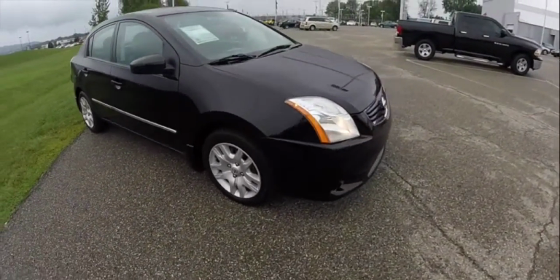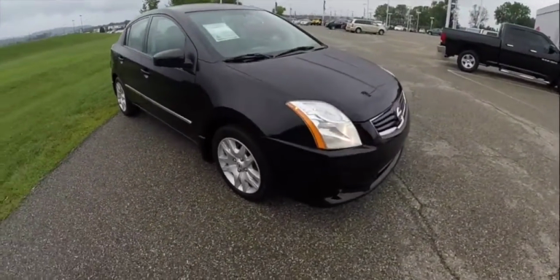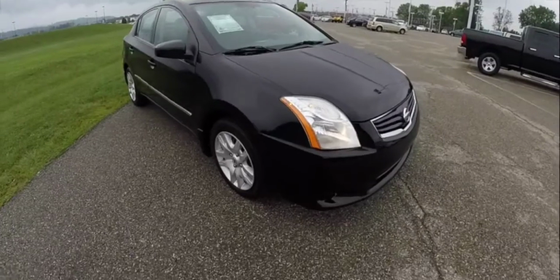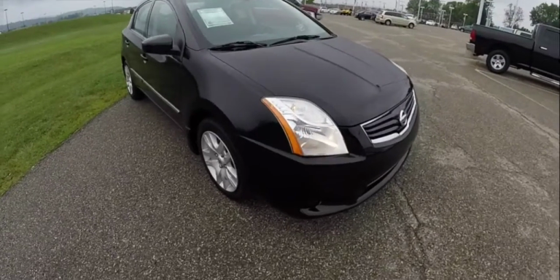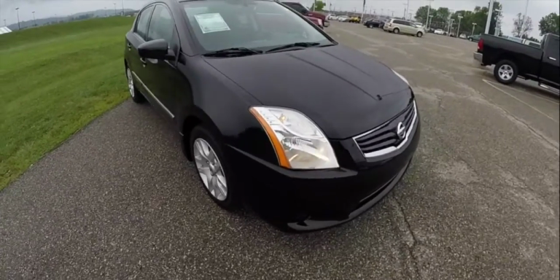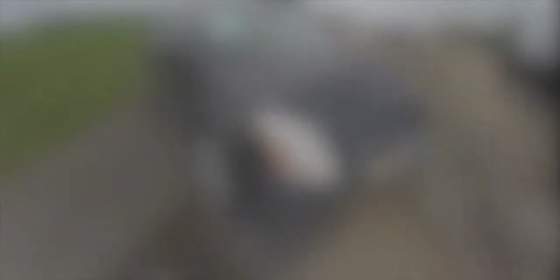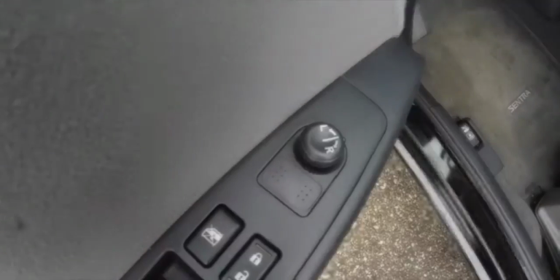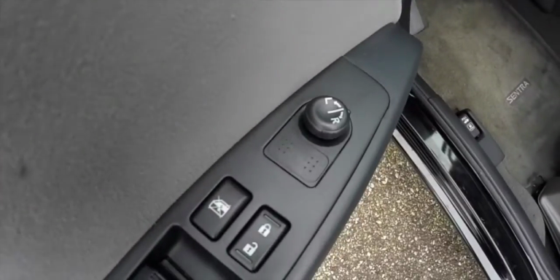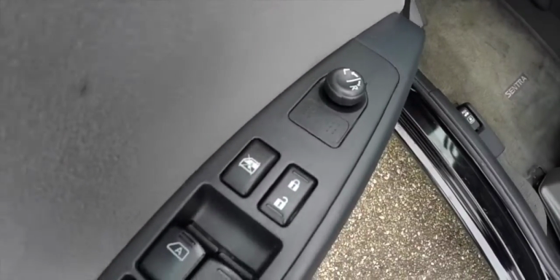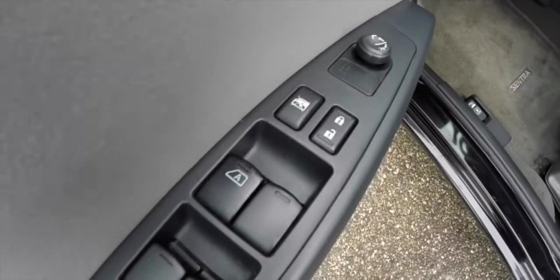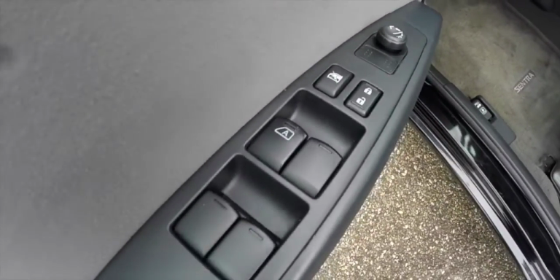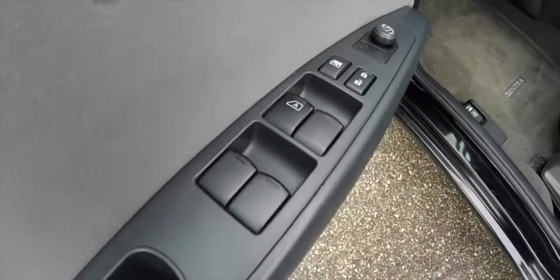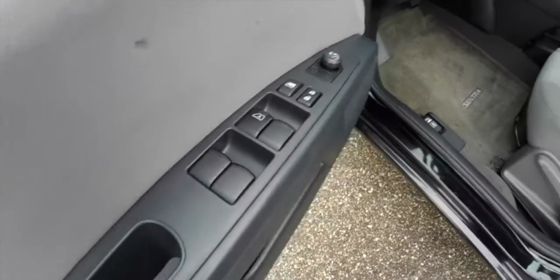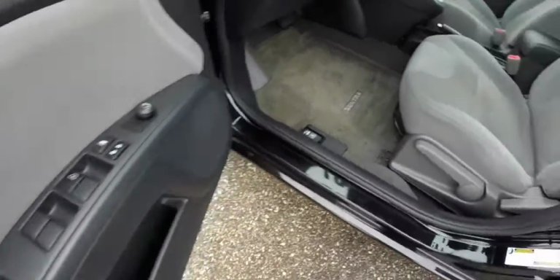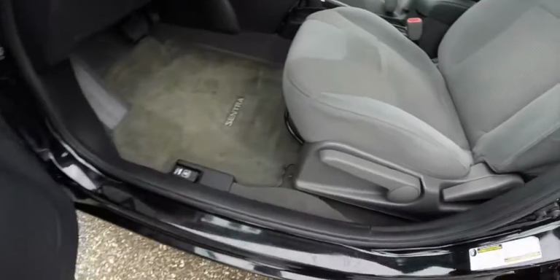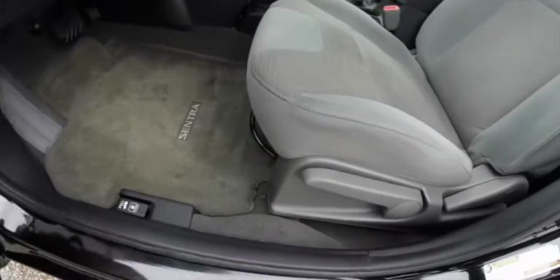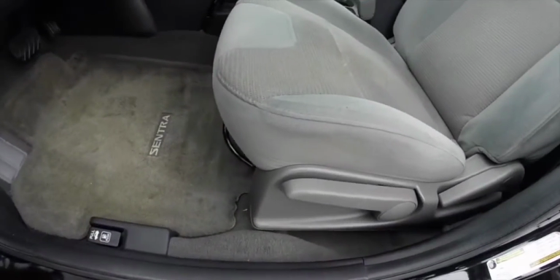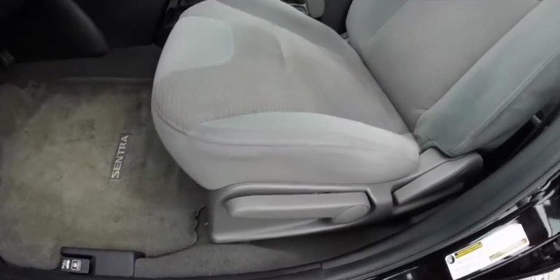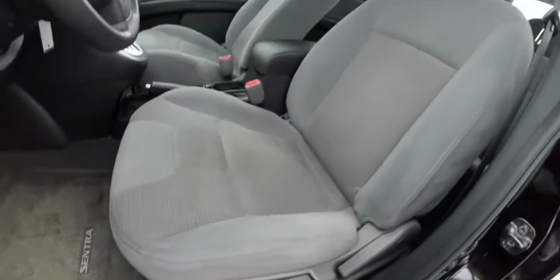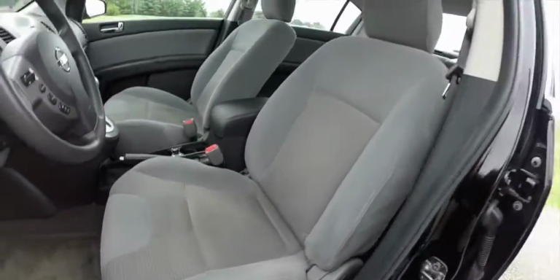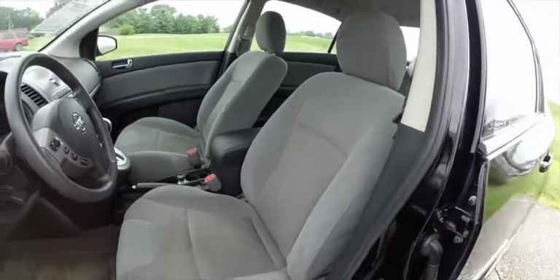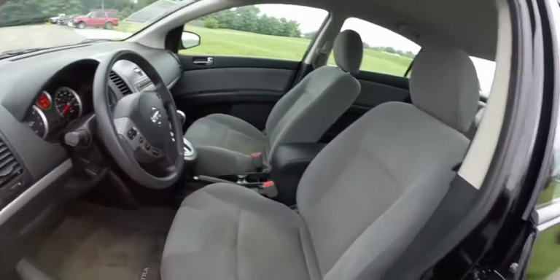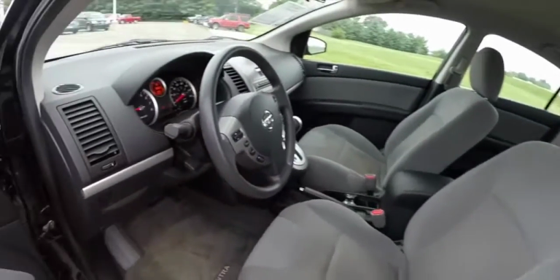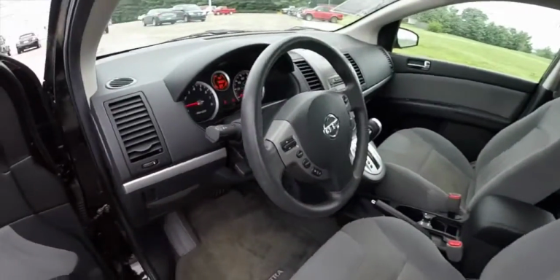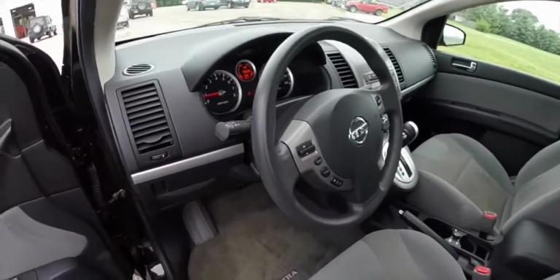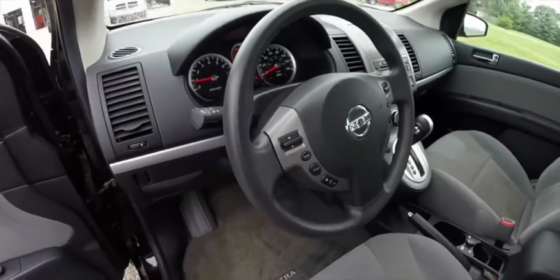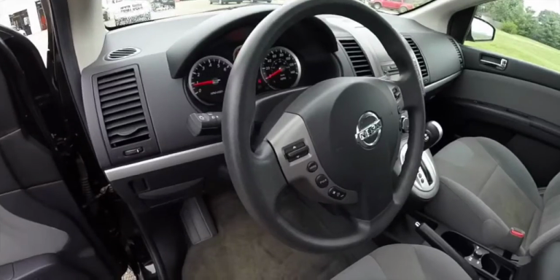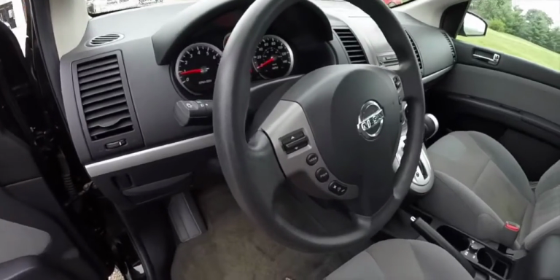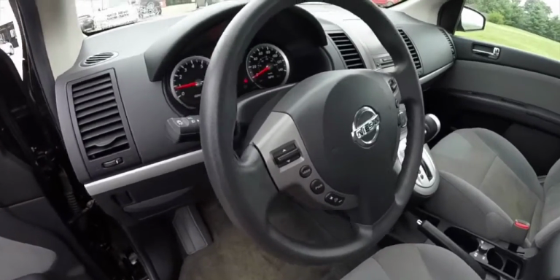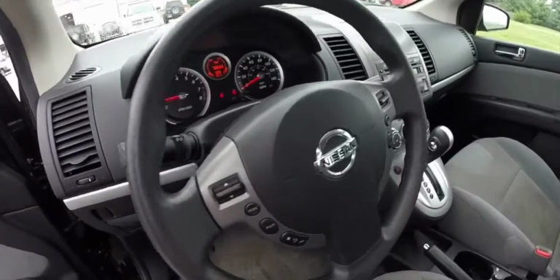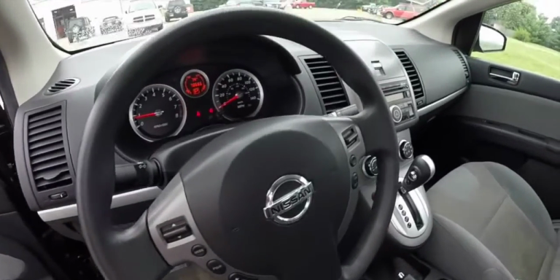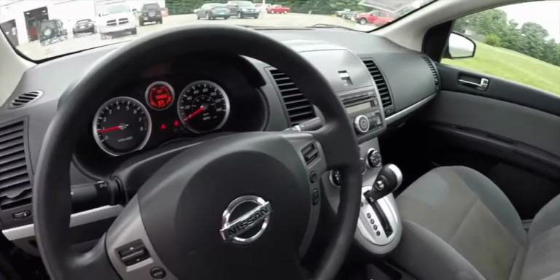Let's go ahead and take a look at the interior. Inside we have power windows, power mirrors, and power door locks. Manual adjust seats for the driver and passenger. This vehicle is equipped with steering wheel mounted audio controls, and we also have cruise control.